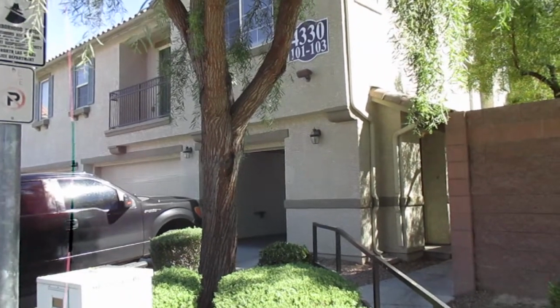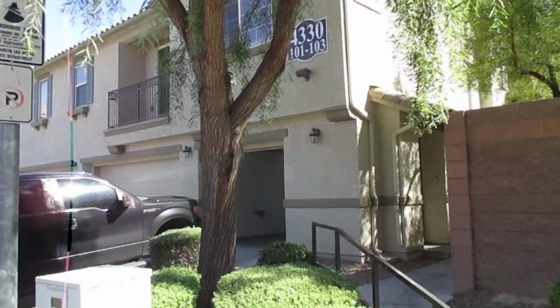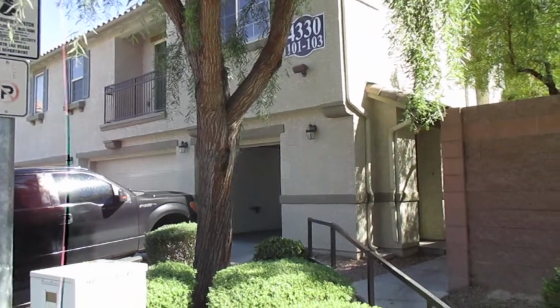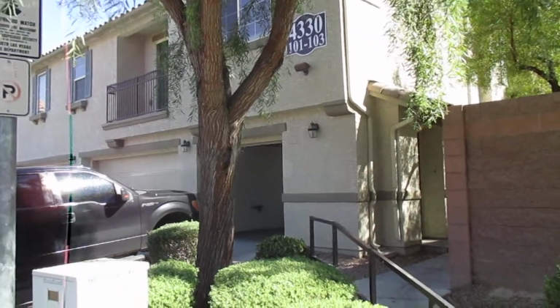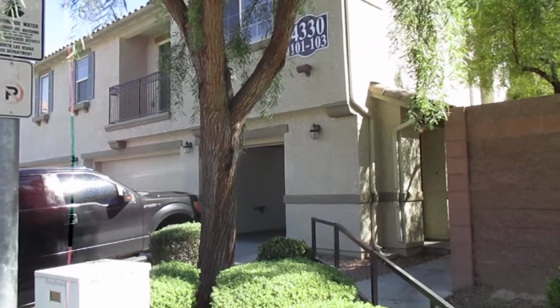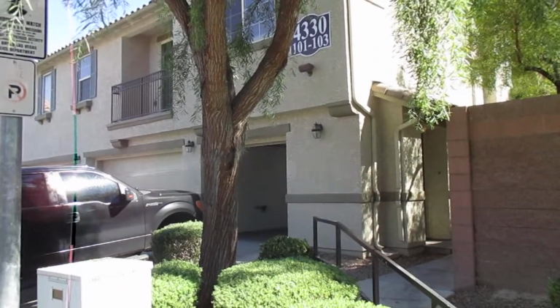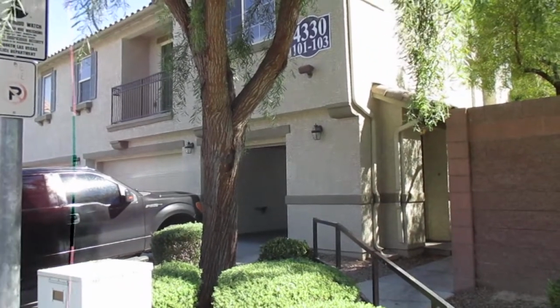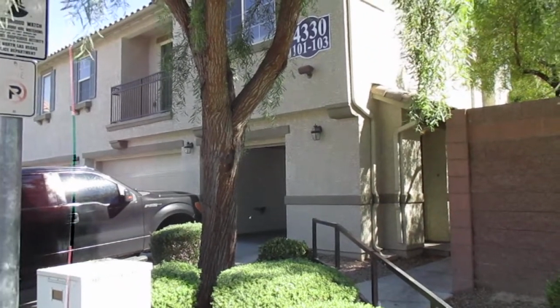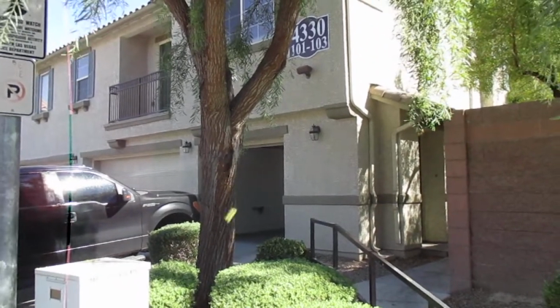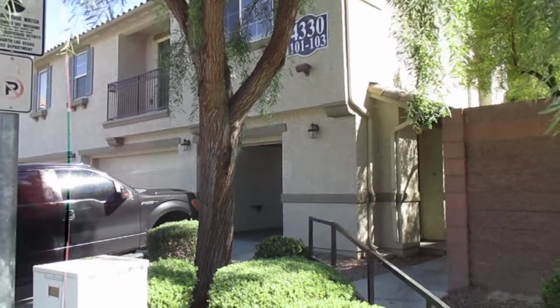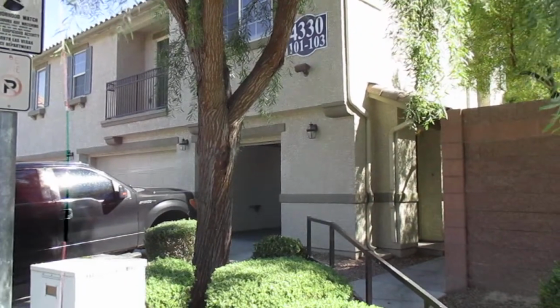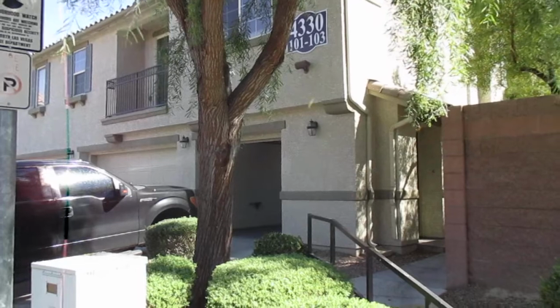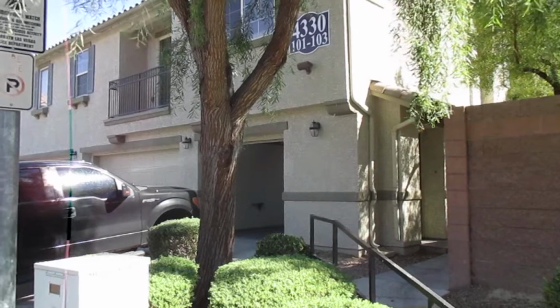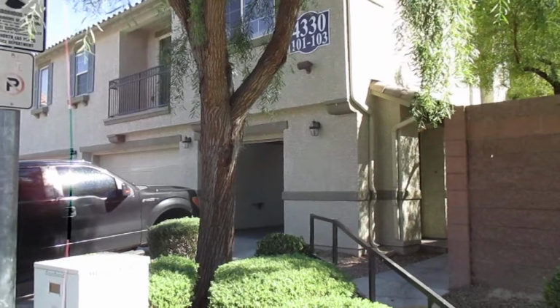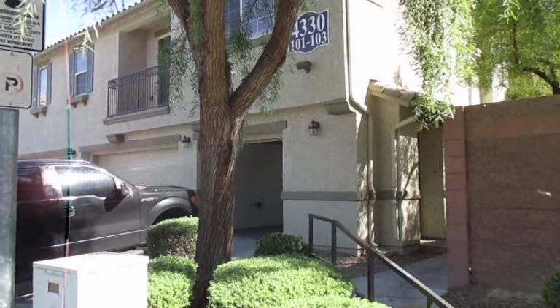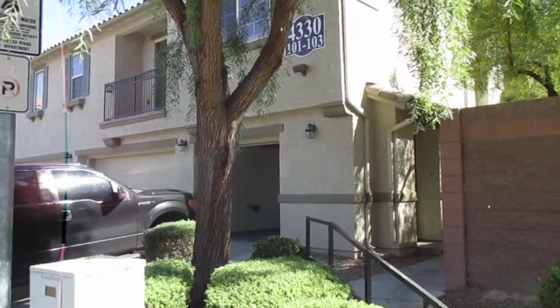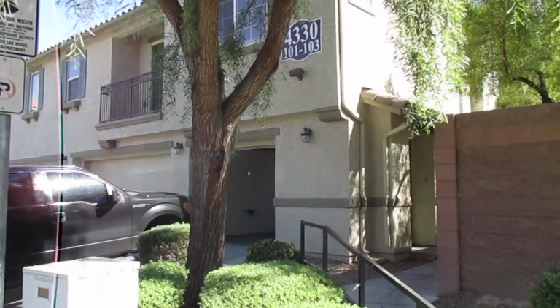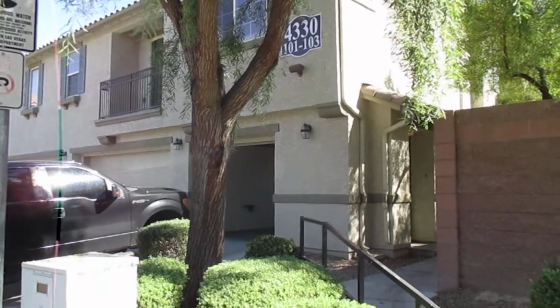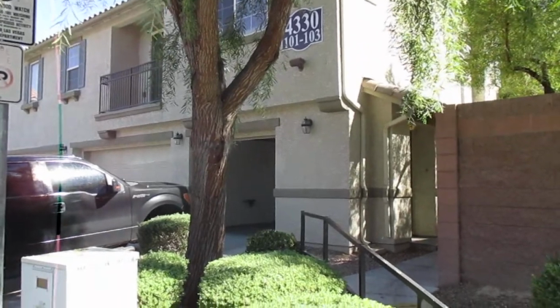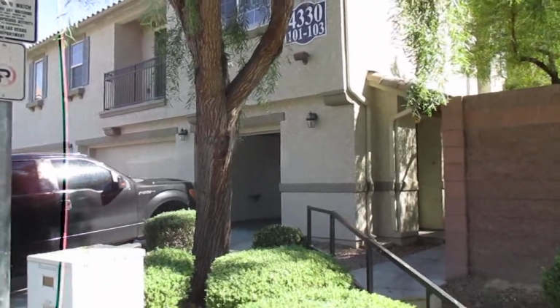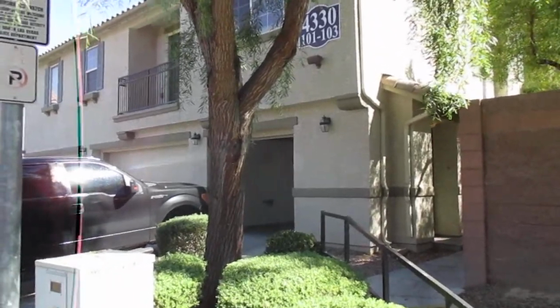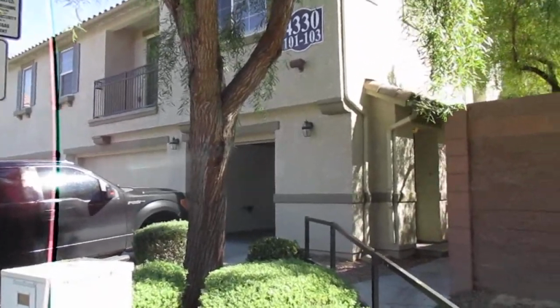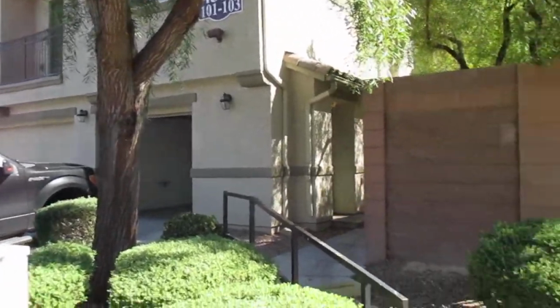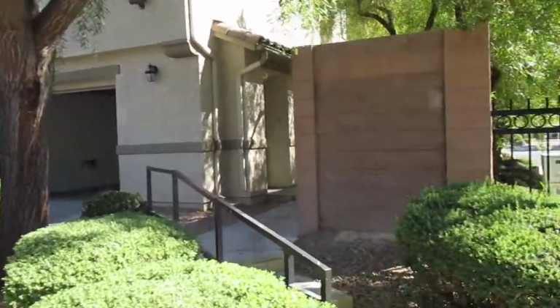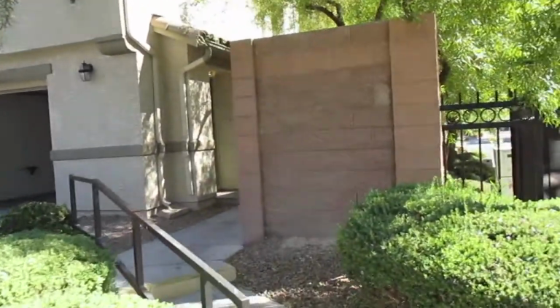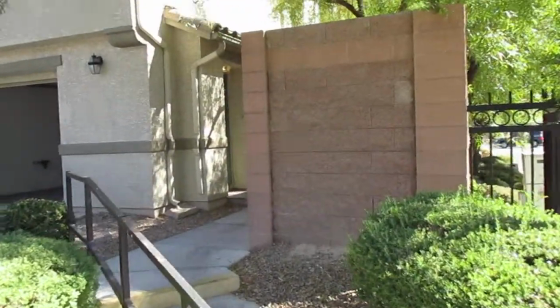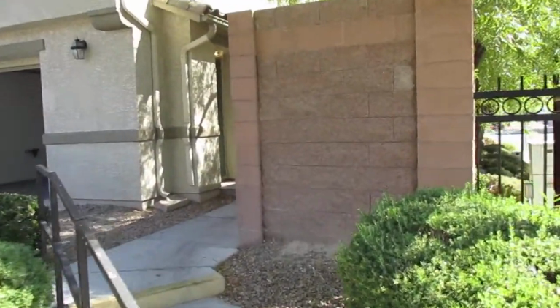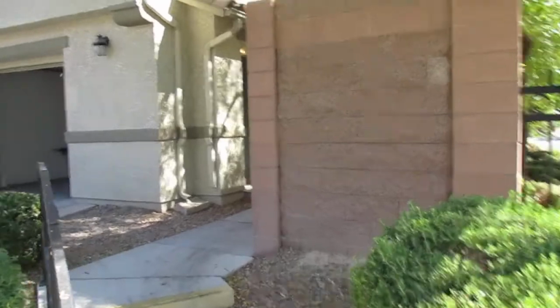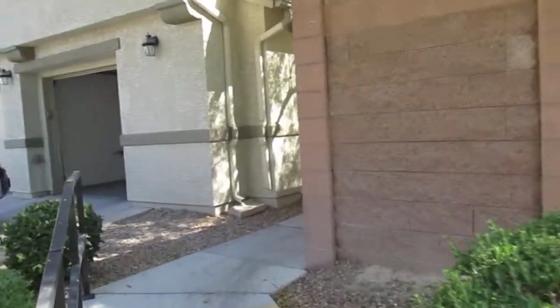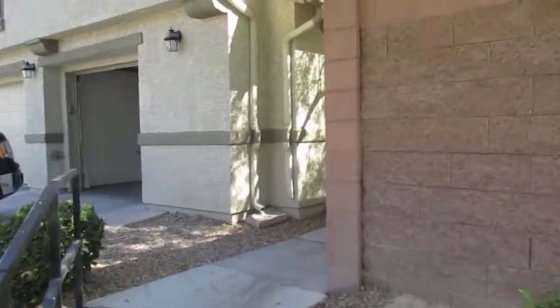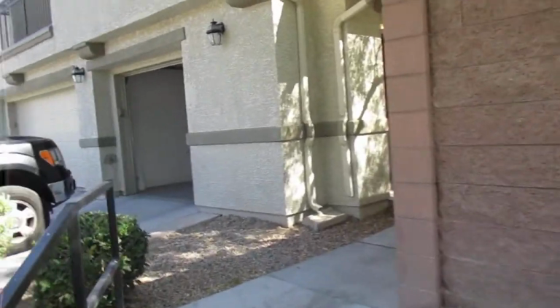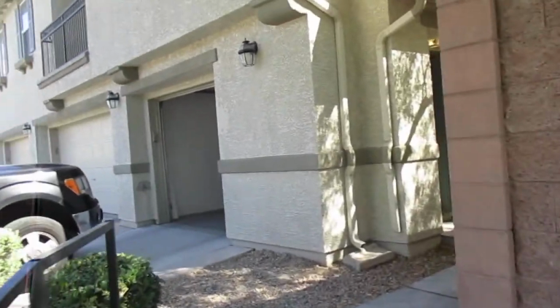Hey, good morning. Welcome to 4330 Westbury Square, number 103. My name is Chris. I'm going to be your tour guide and I'm going to show you this sweet little property here.